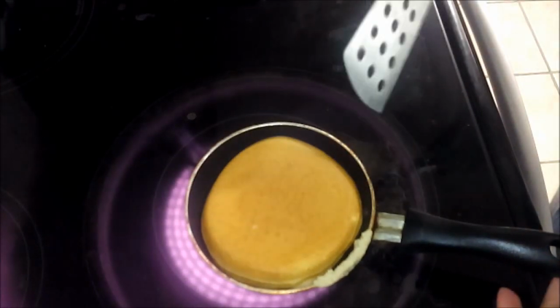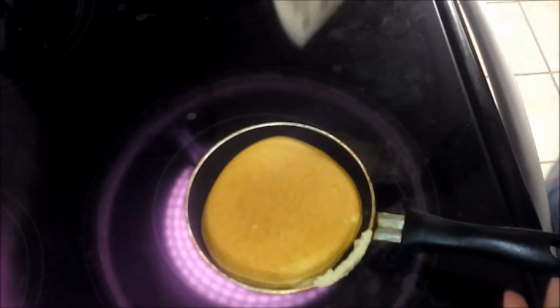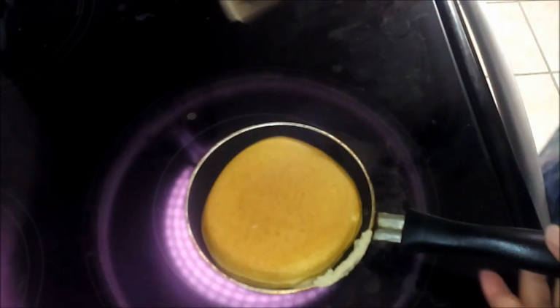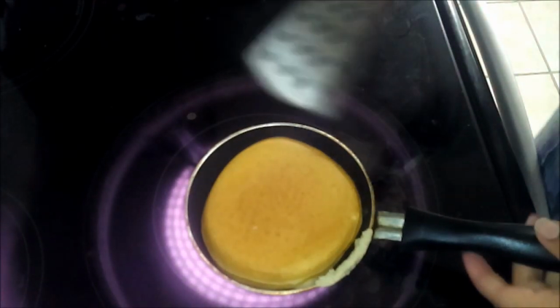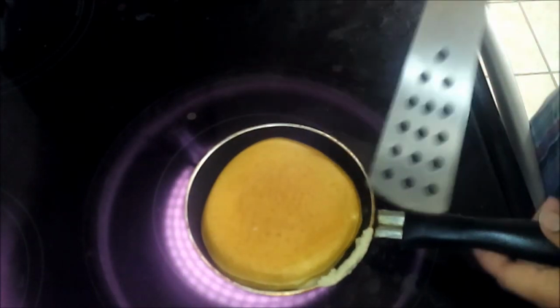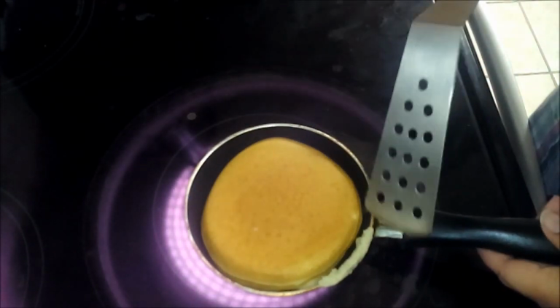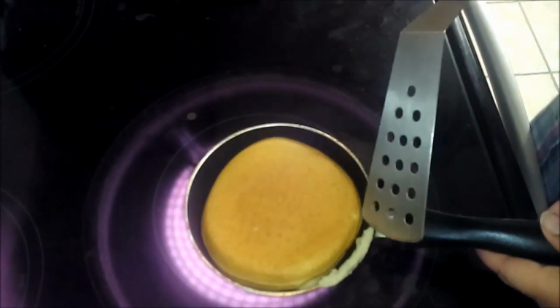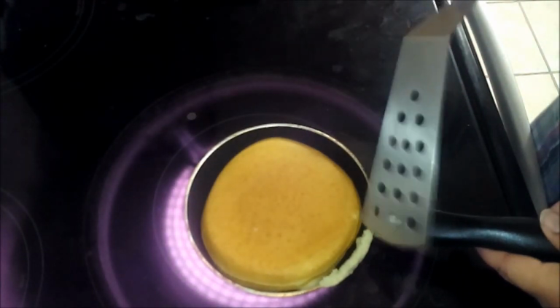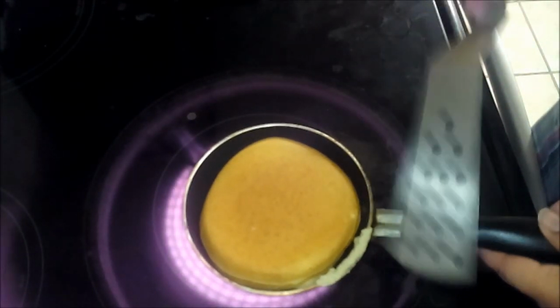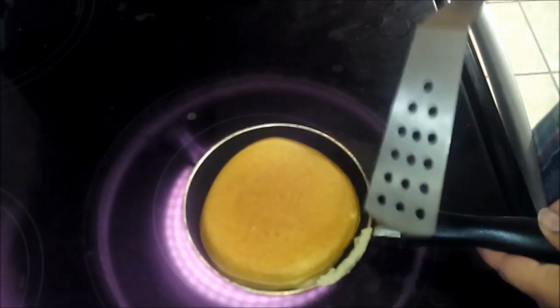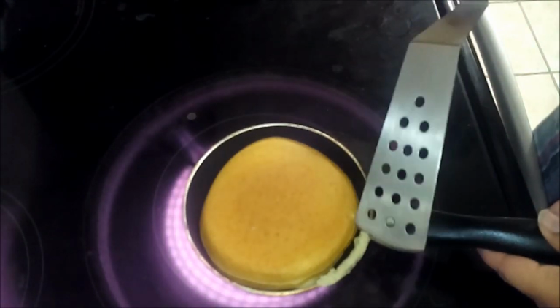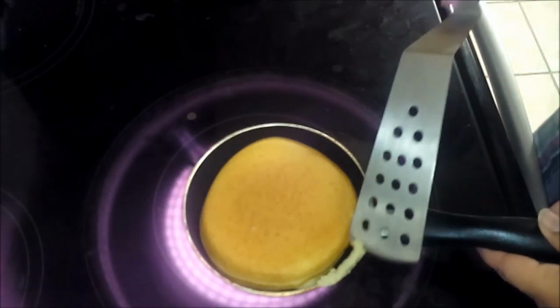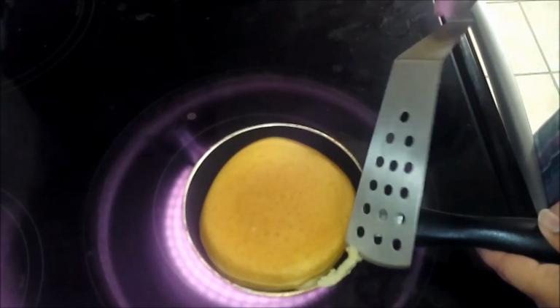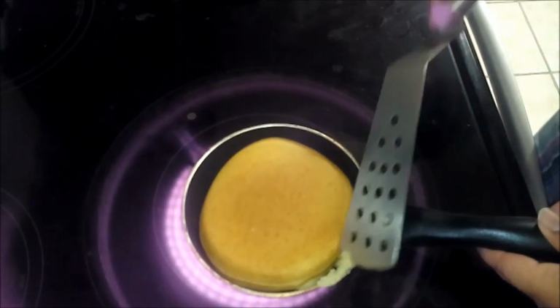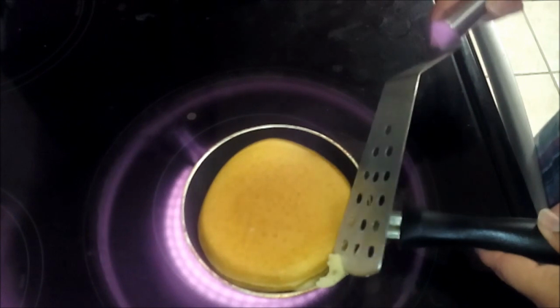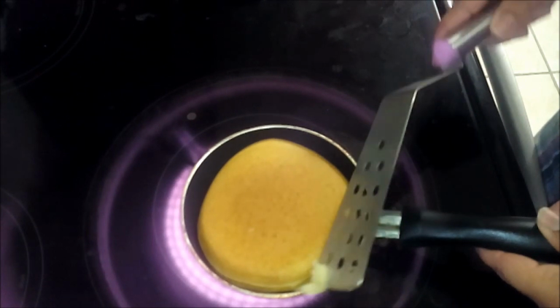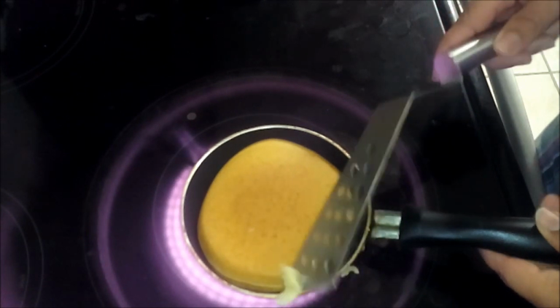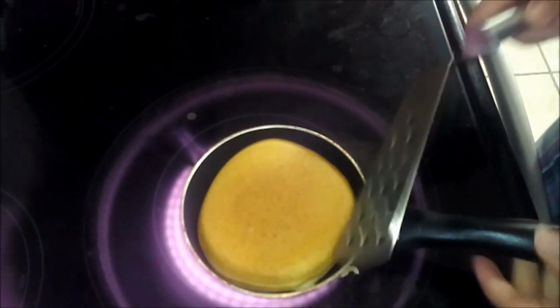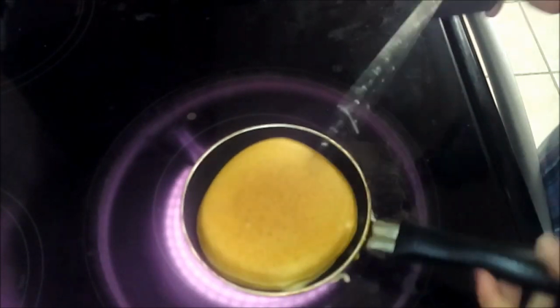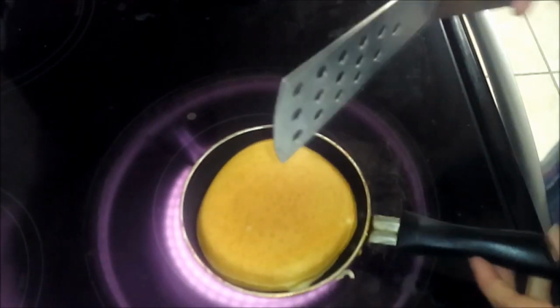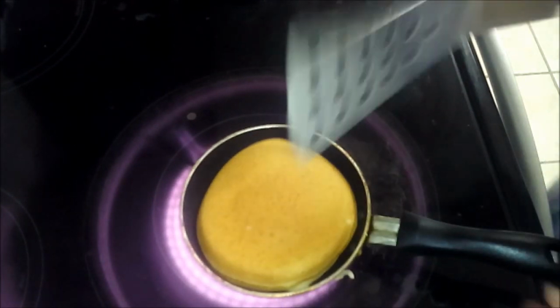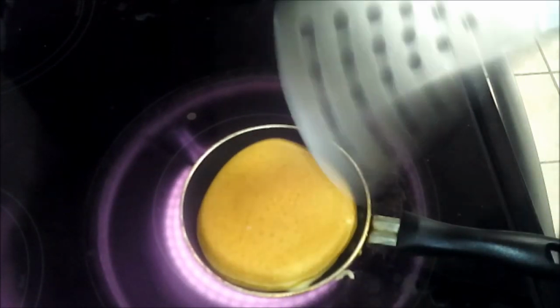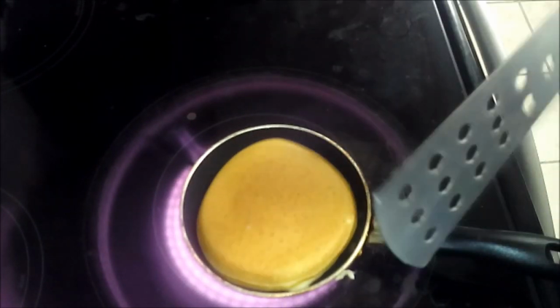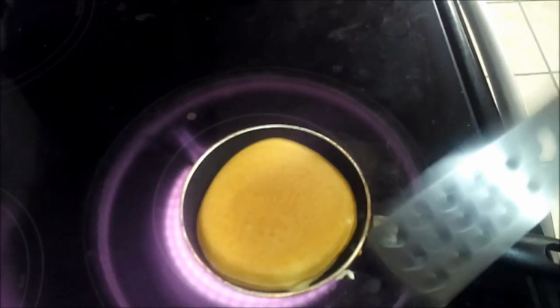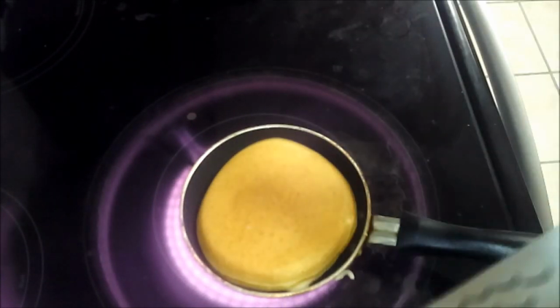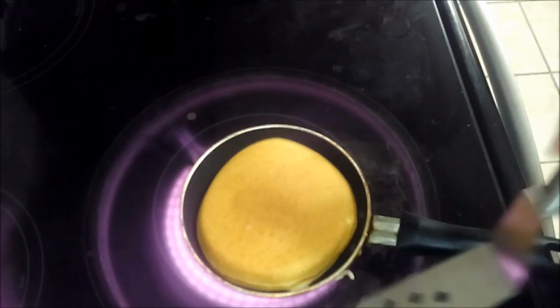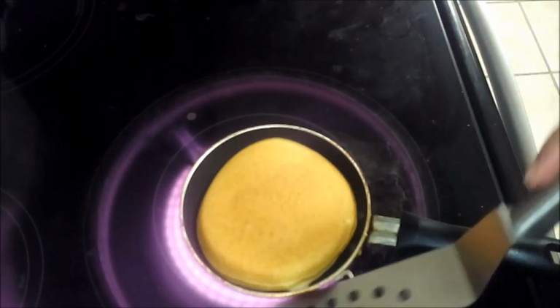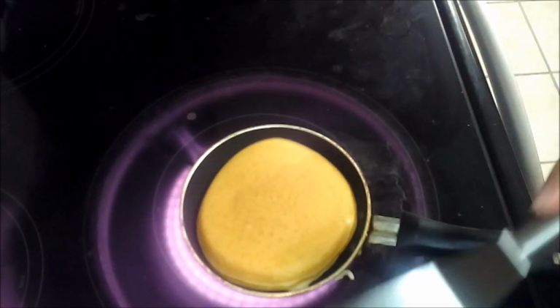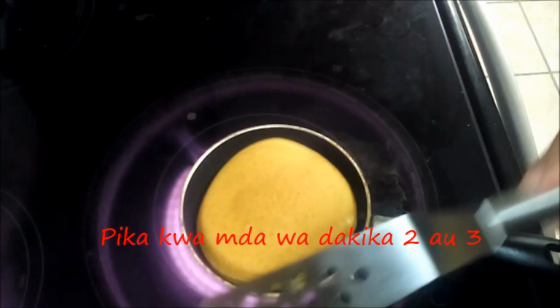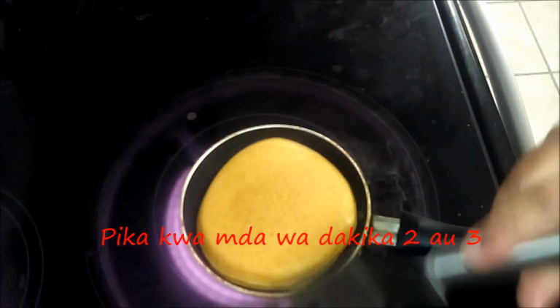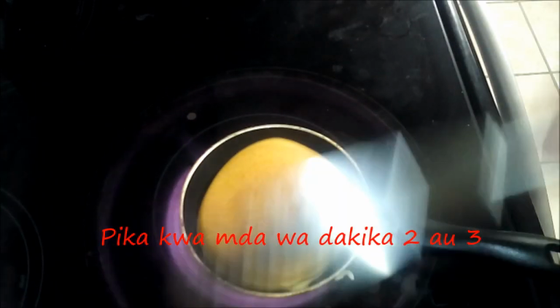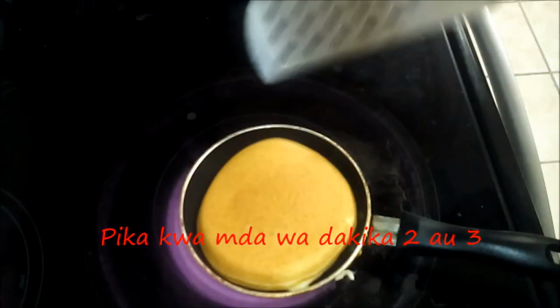You're going to flip it over and do the same — another two to three minutes so that it cooks well.